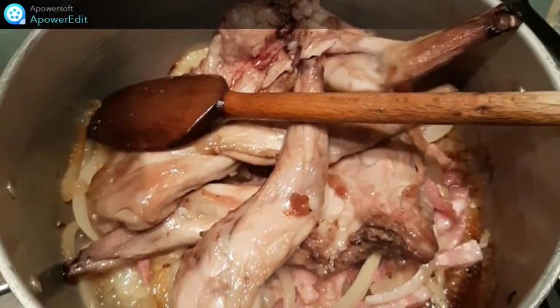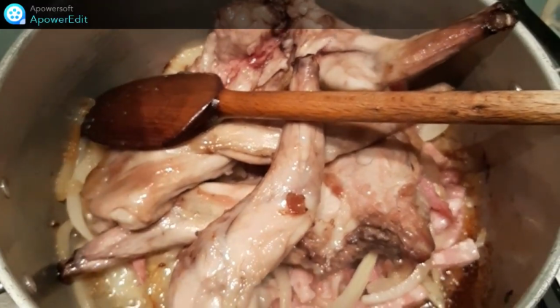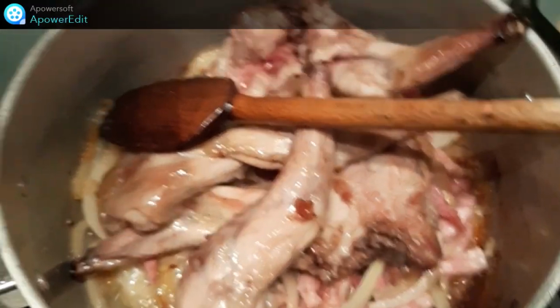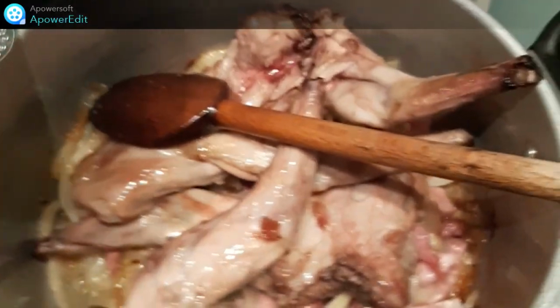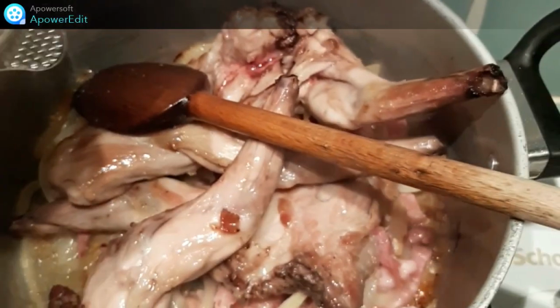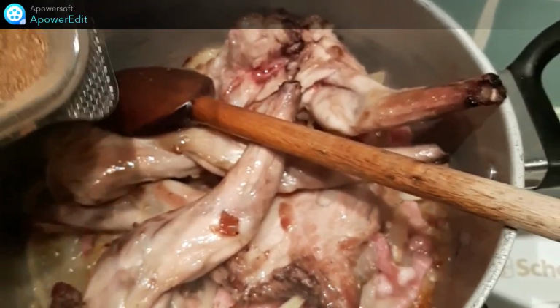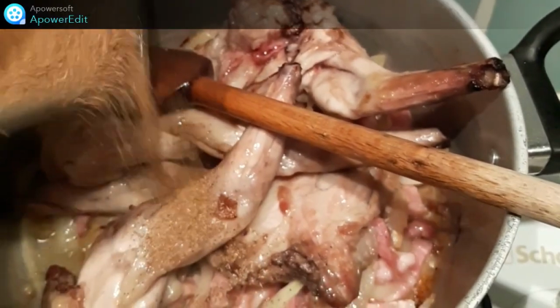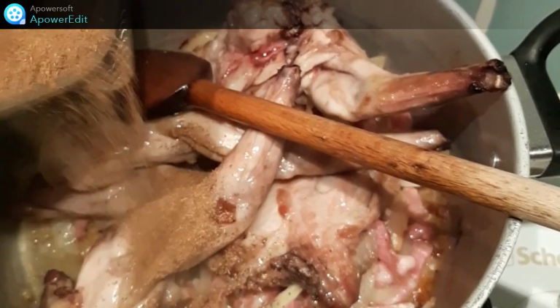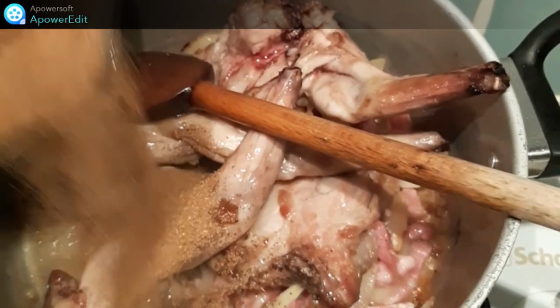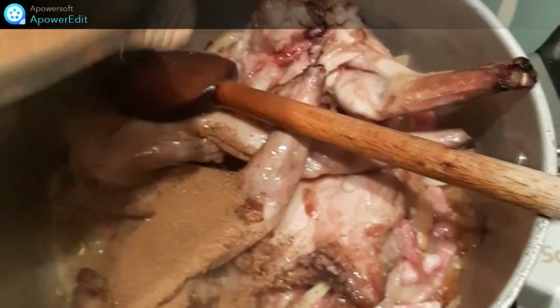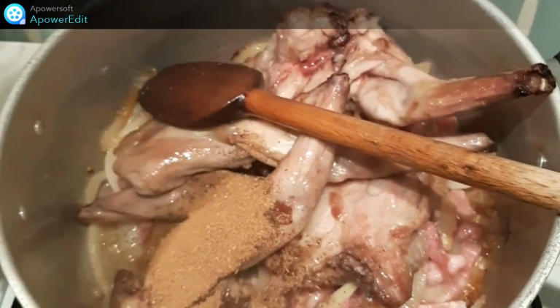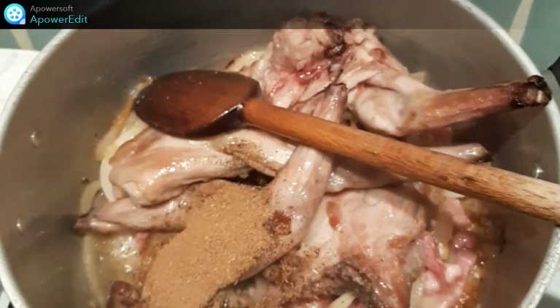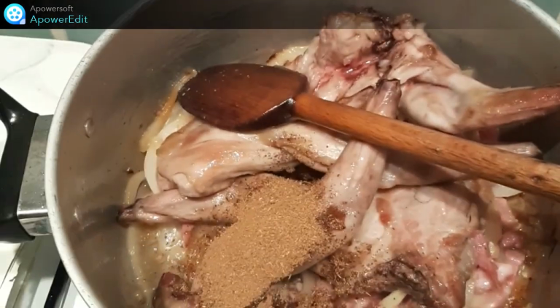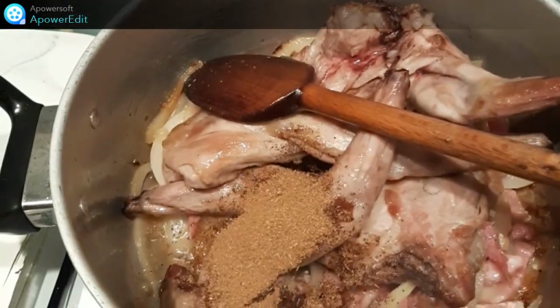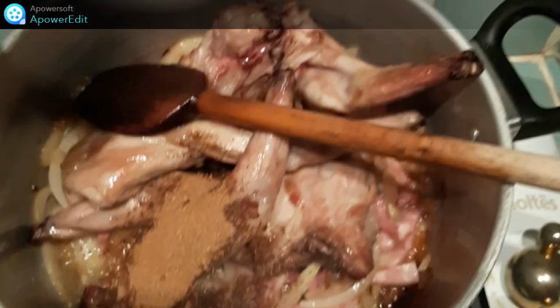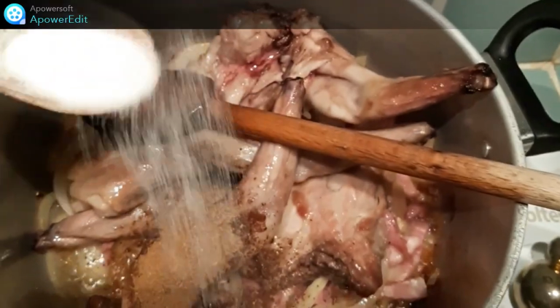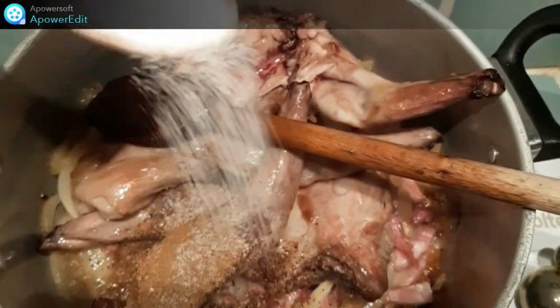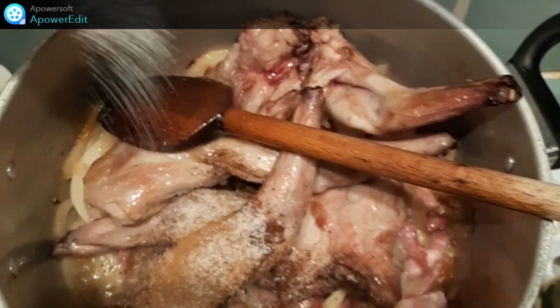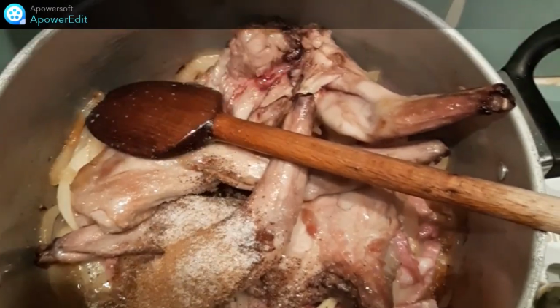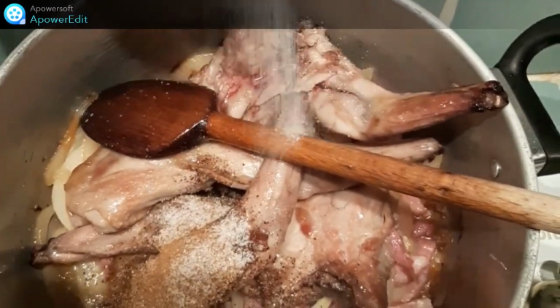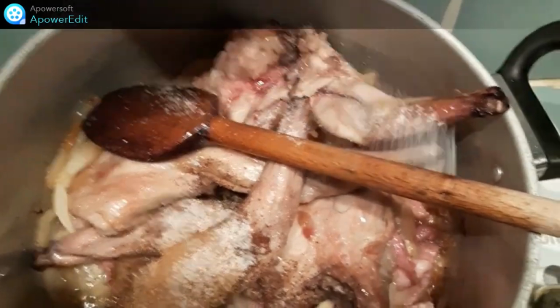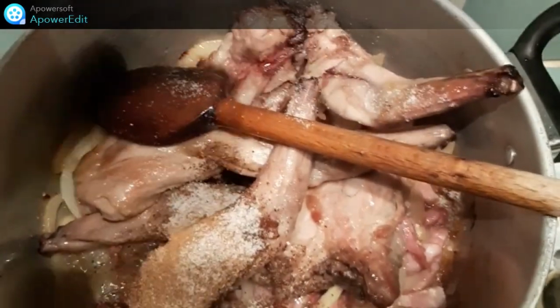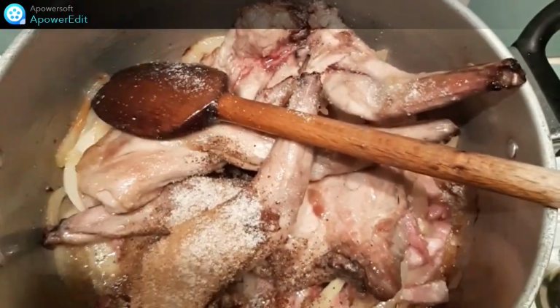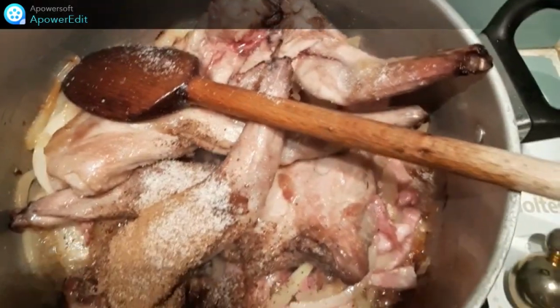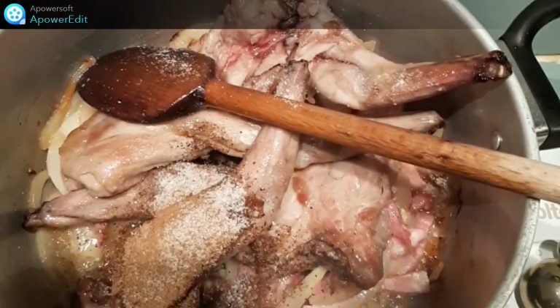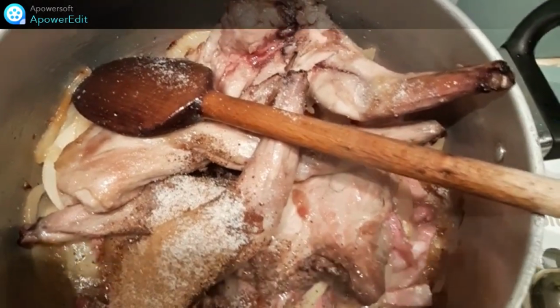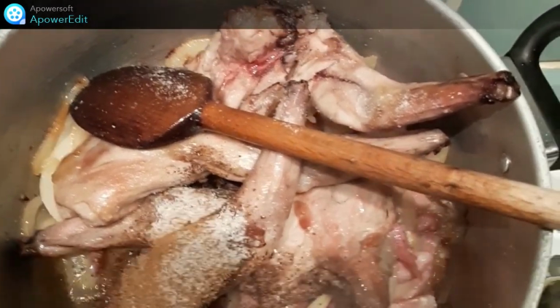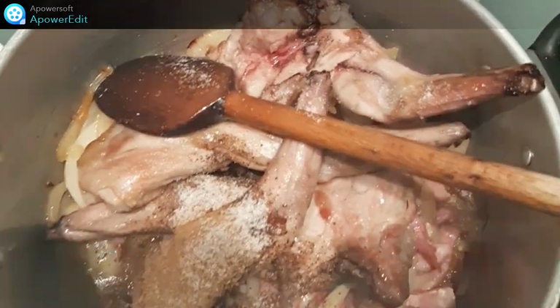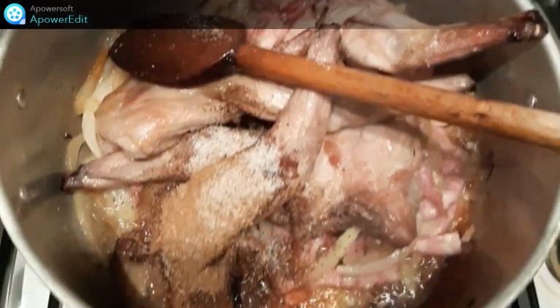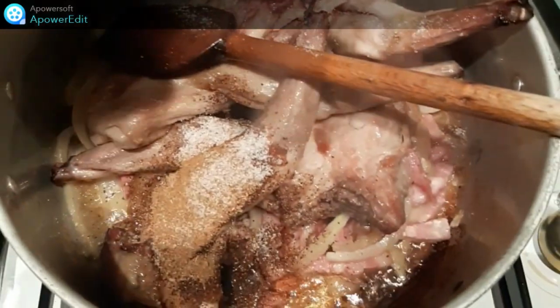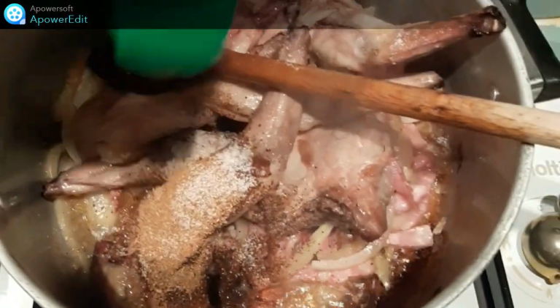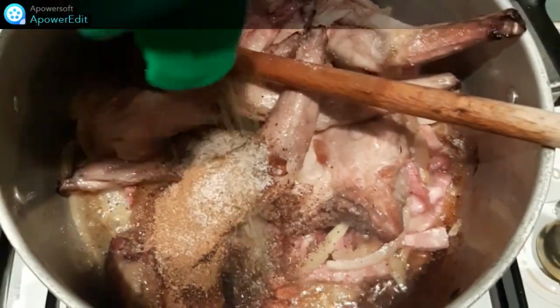Une fois mes oignons revenus, je rajoute mes cuisses, je saupoudre de cannelle. J'assaisonne de sel, de poivre, je parfume avec du thym.